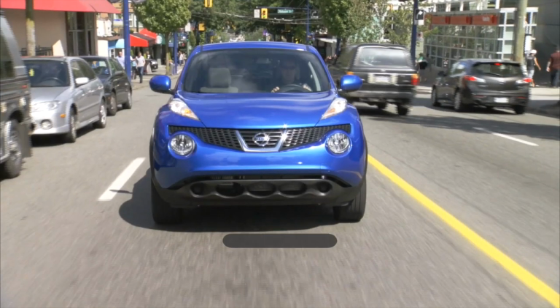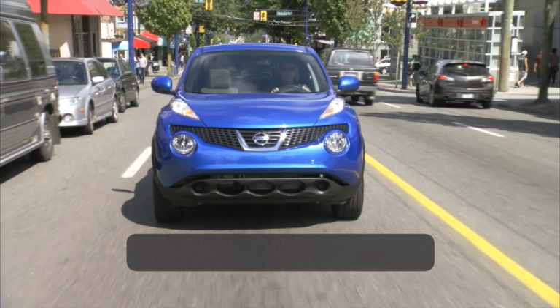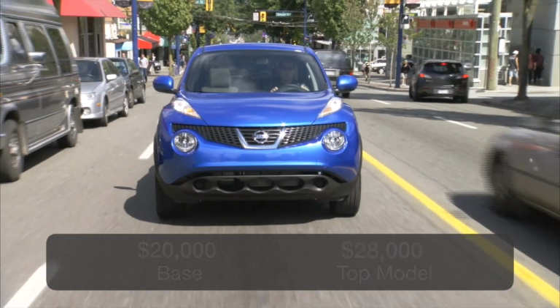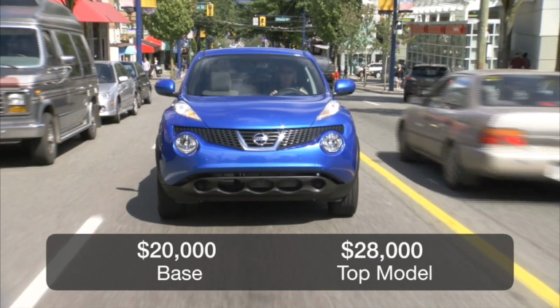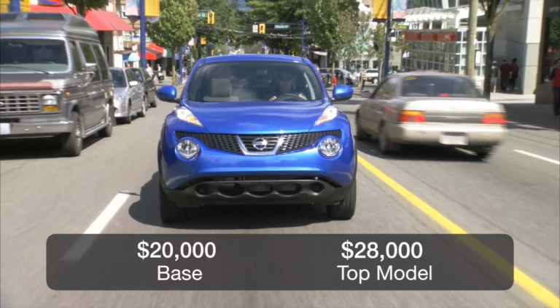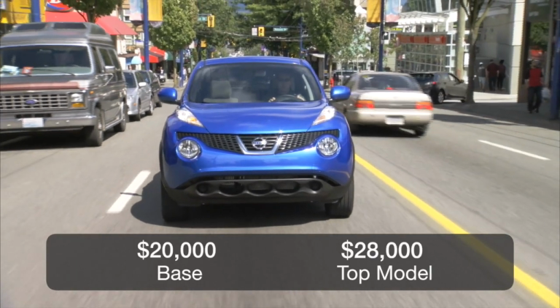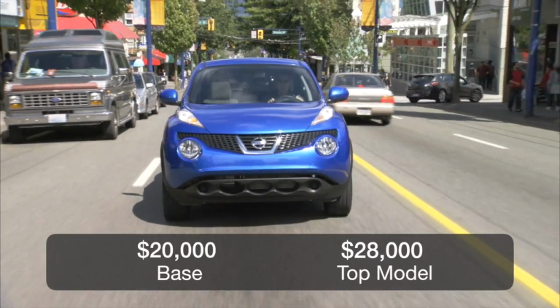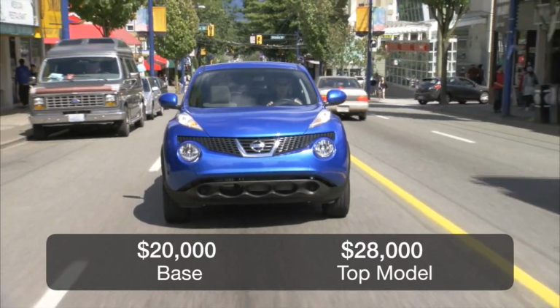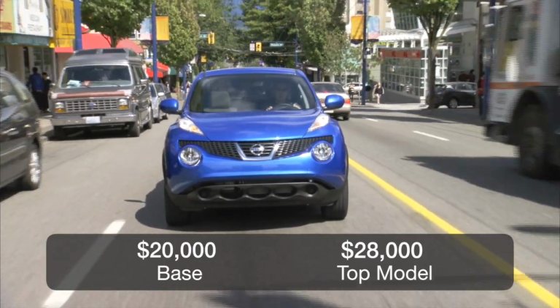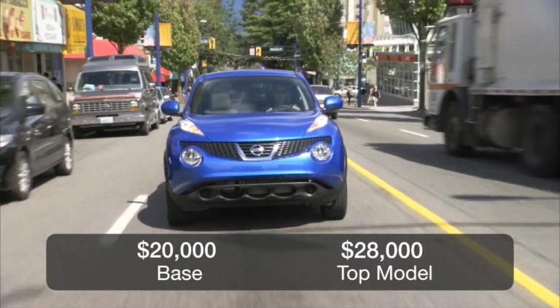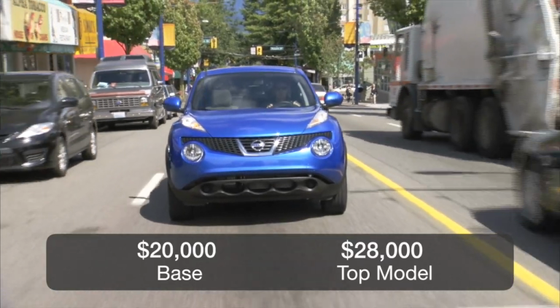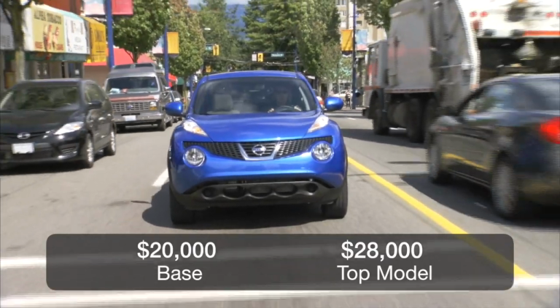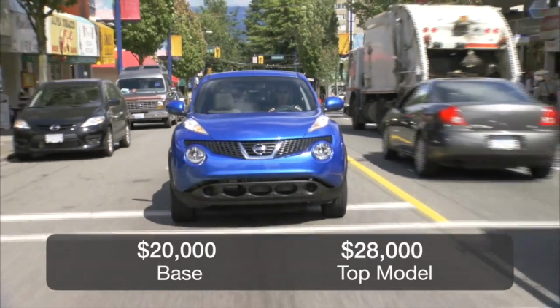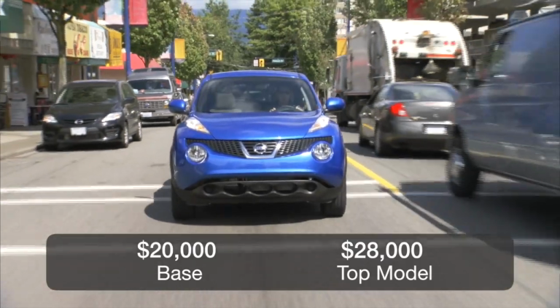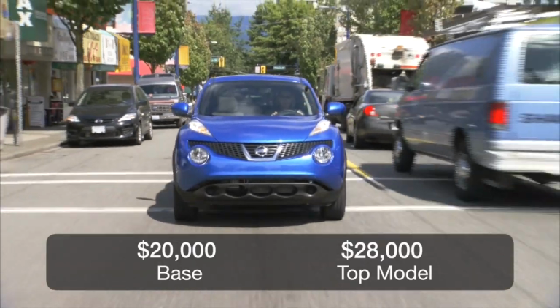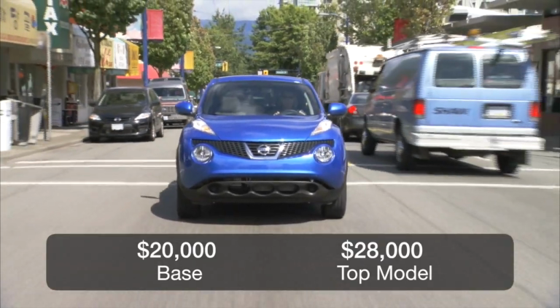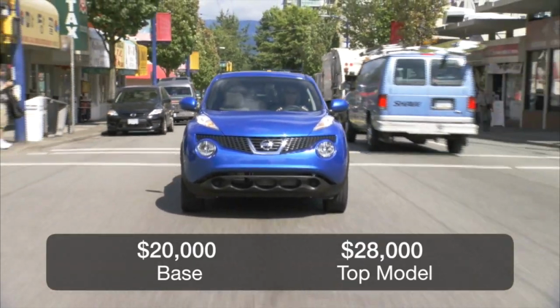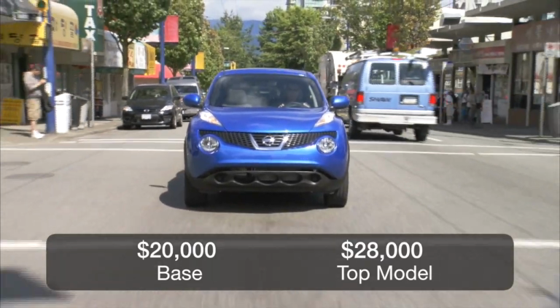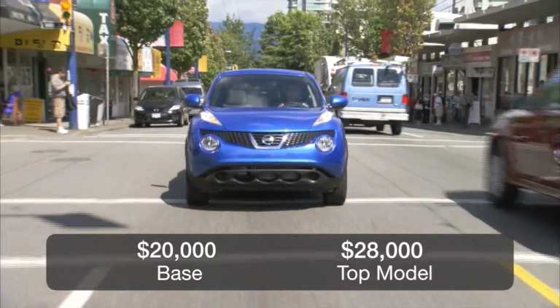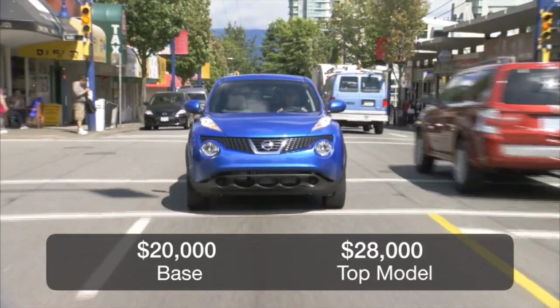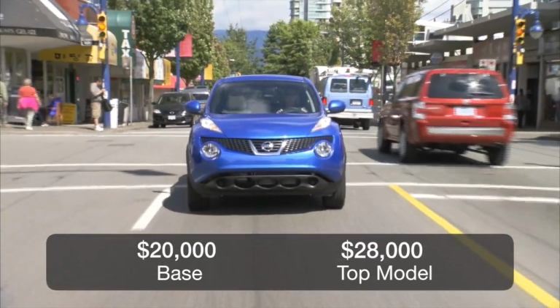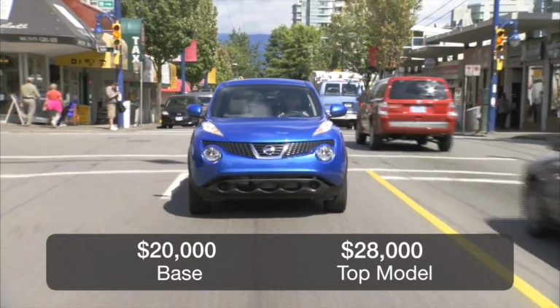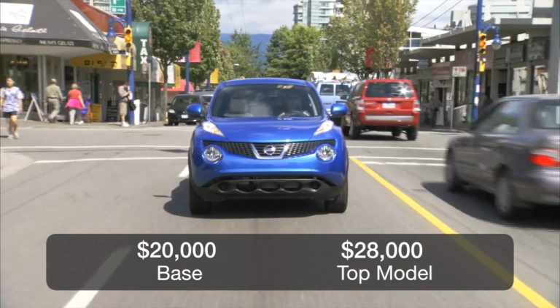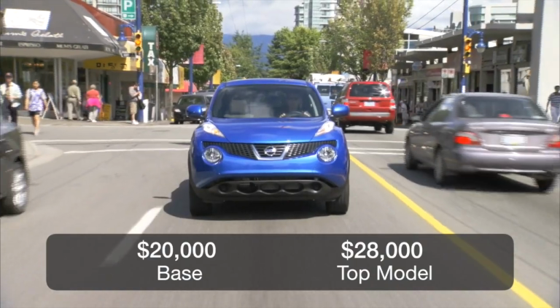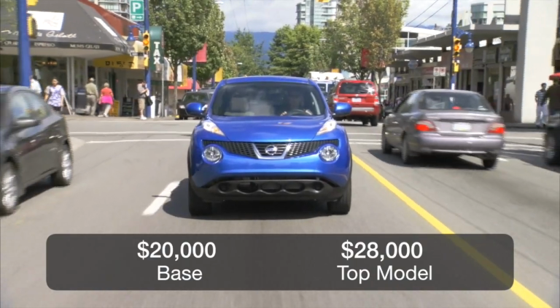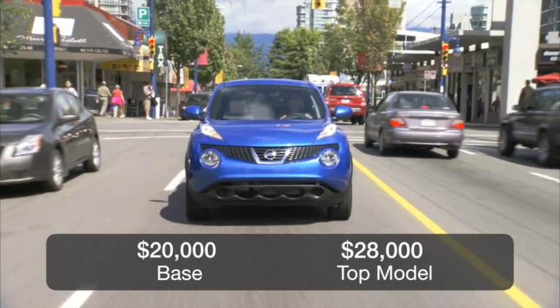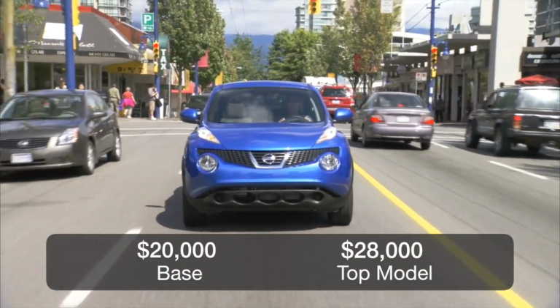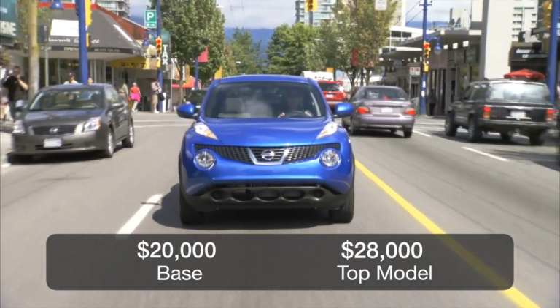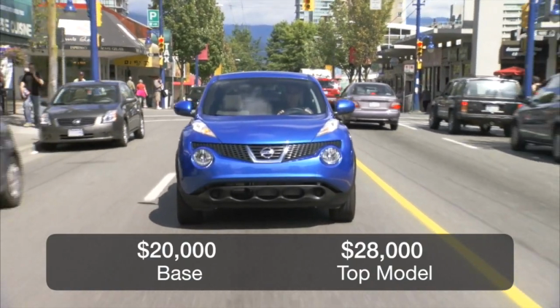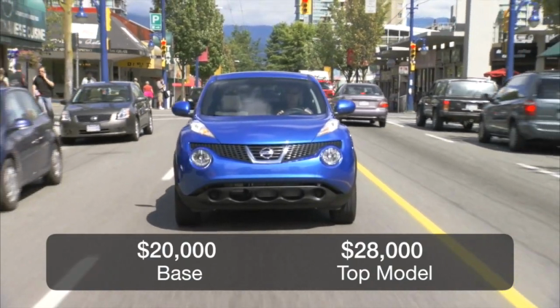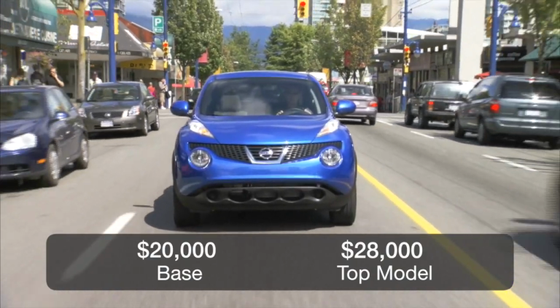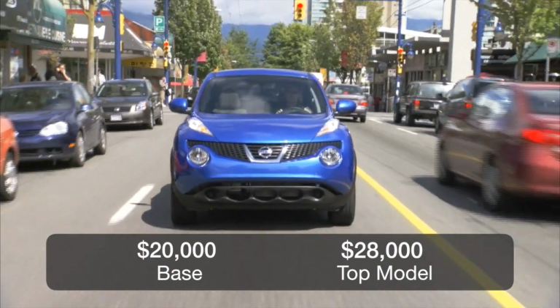The Juke is competitive with a starting price of roughly $21,000, but the higher, top horsepower version like the Nismo RS represents good value, starting at $28,000.